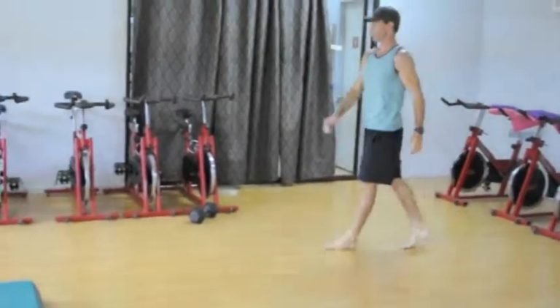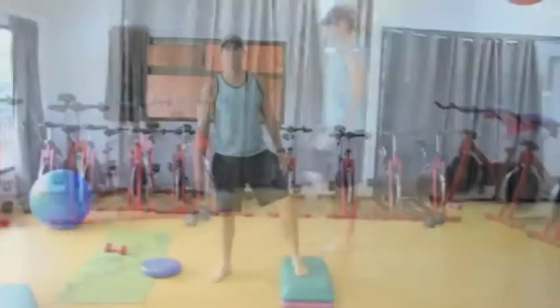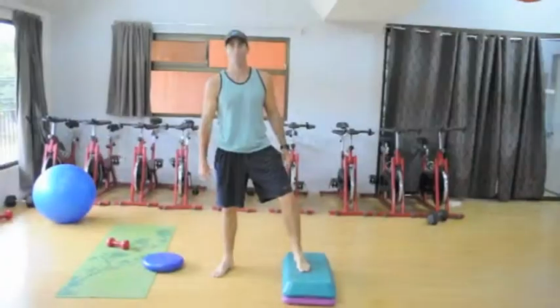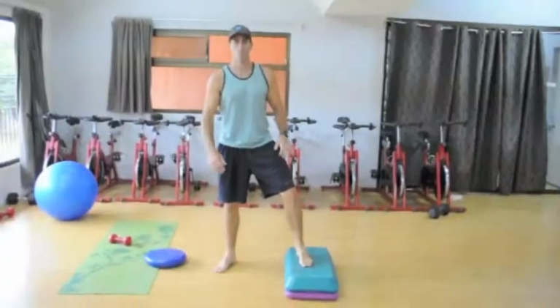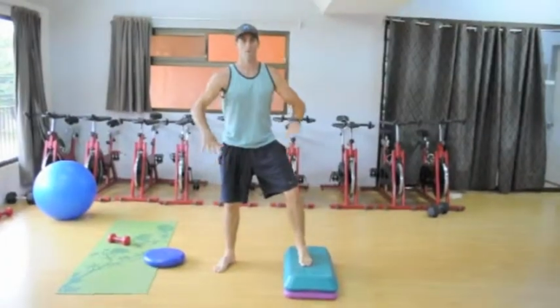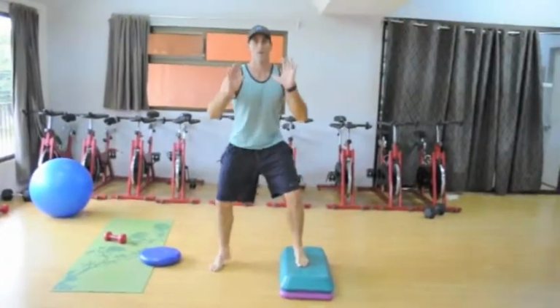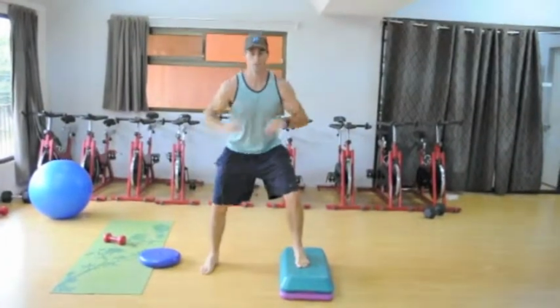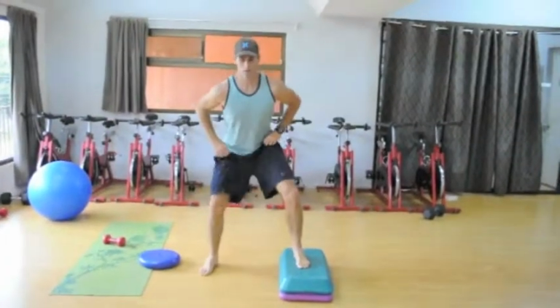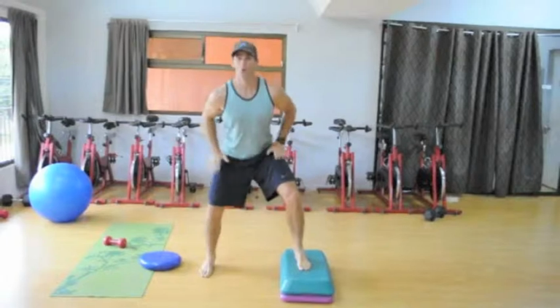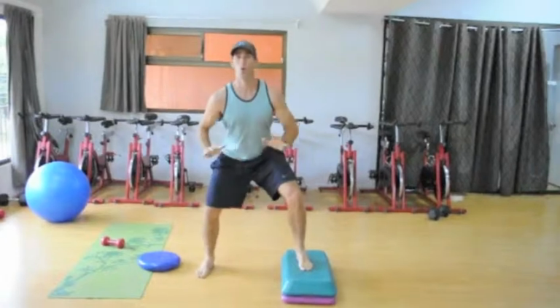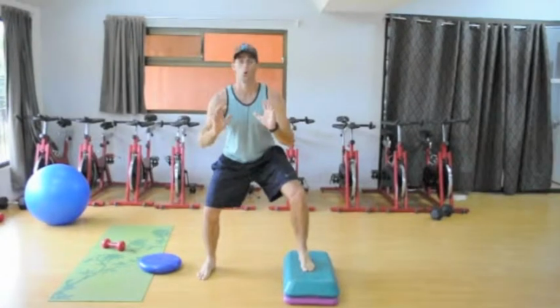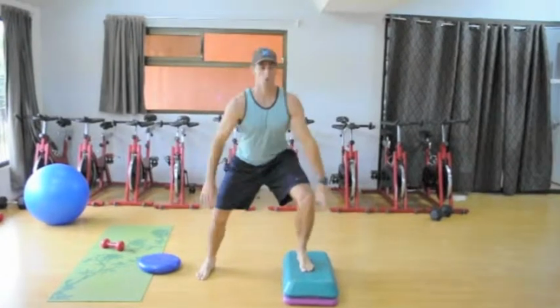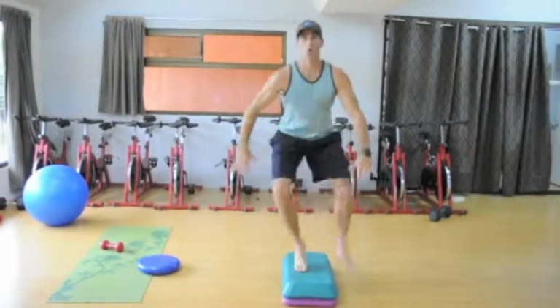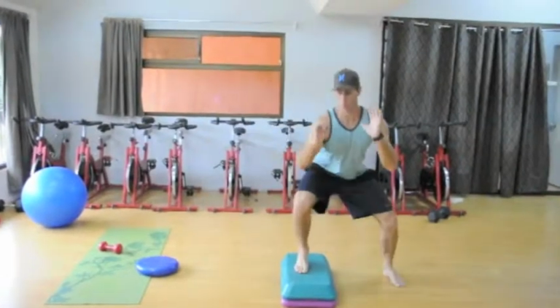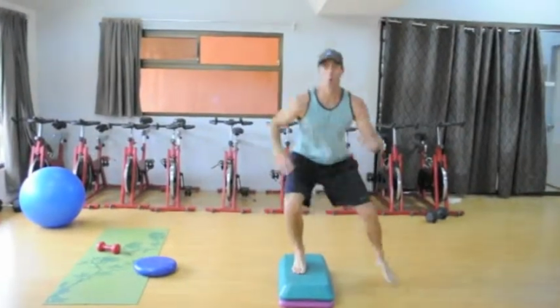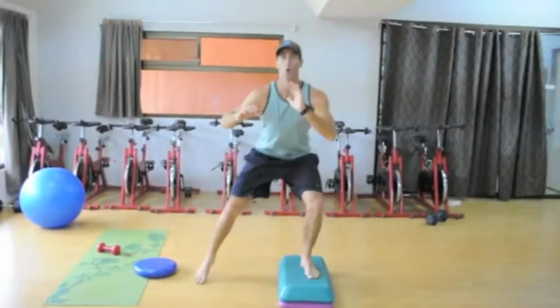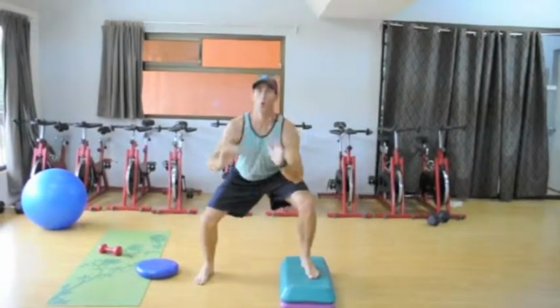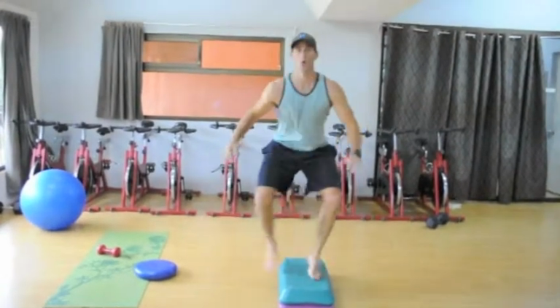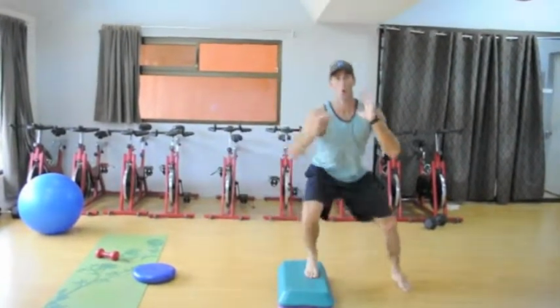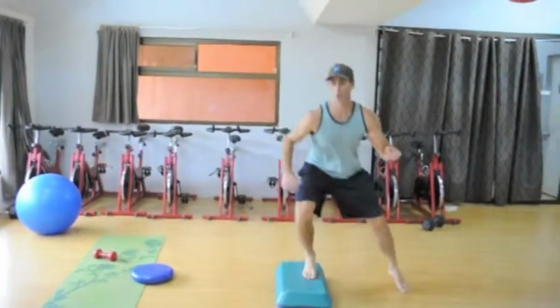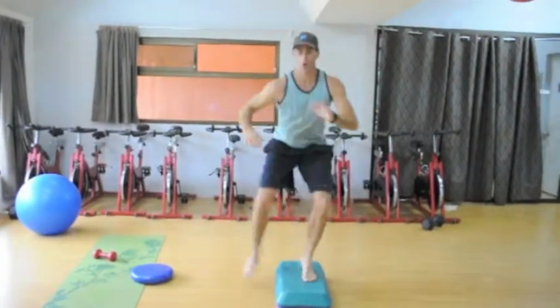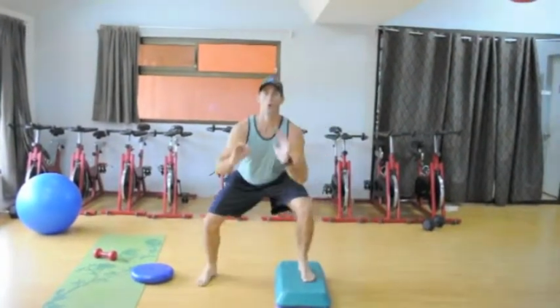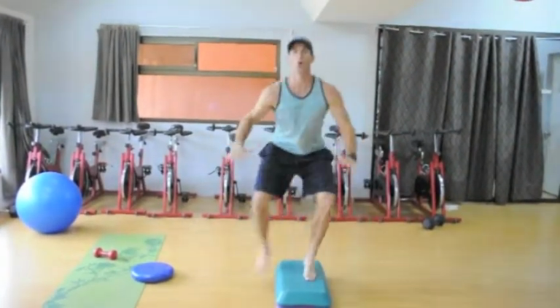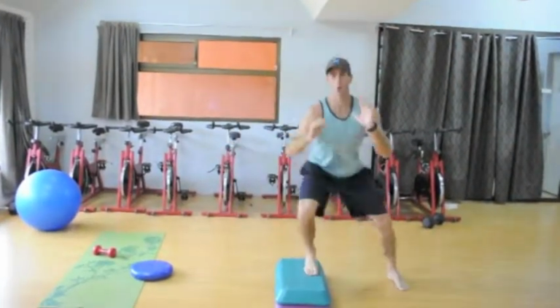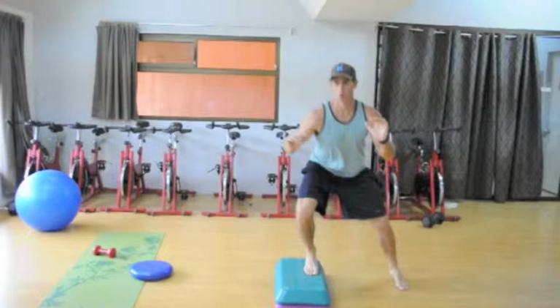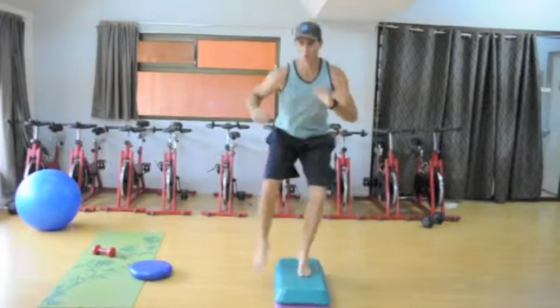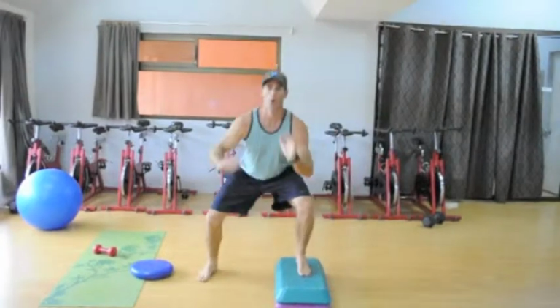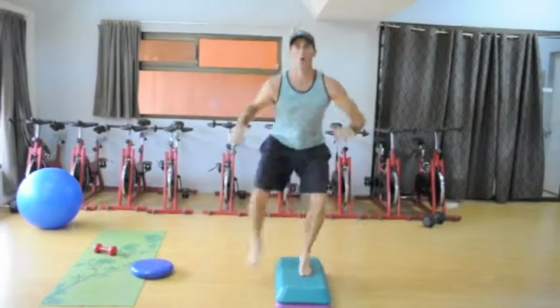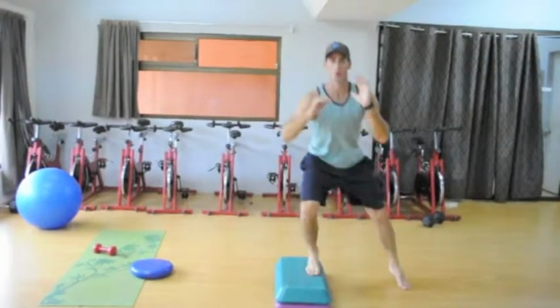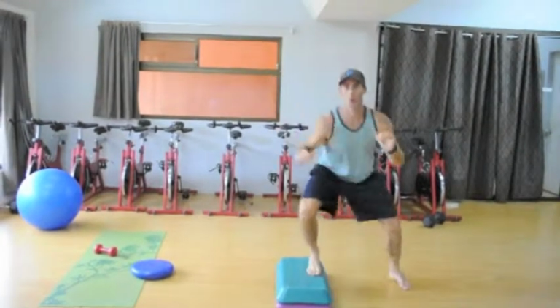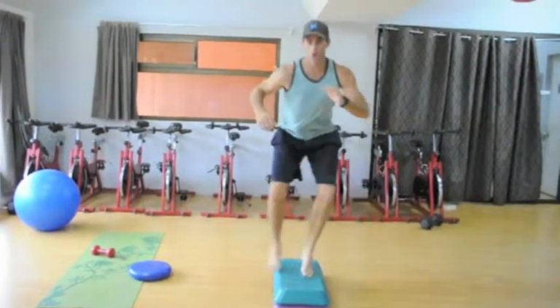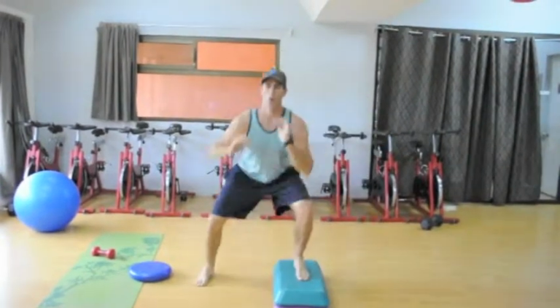Right from there we've got lateral hop side to side on the step. We're really driving with that outside foot, side to side — really building lateral quickness here.